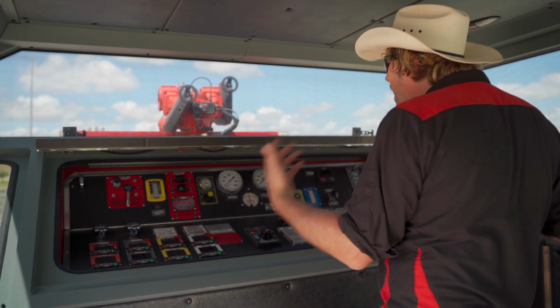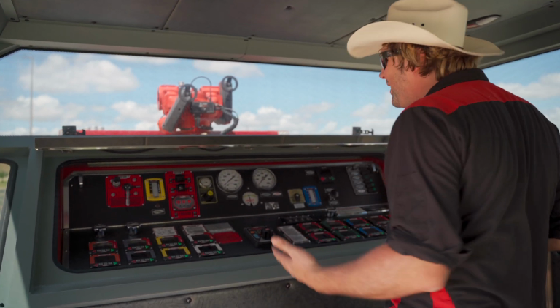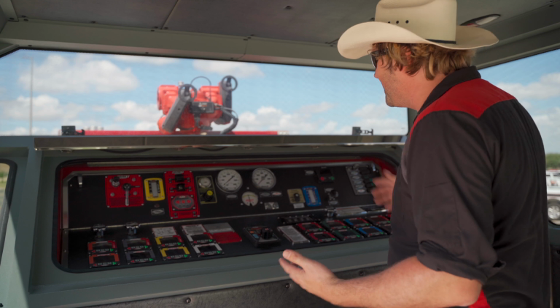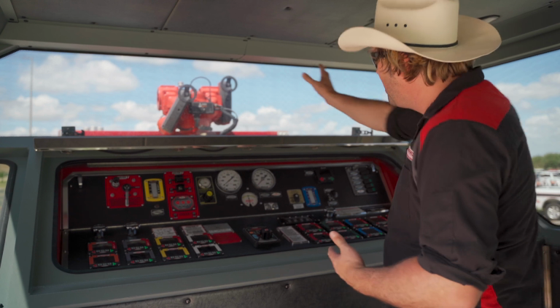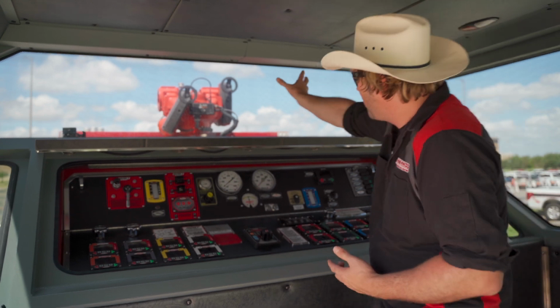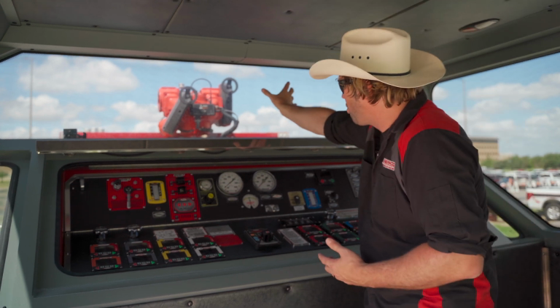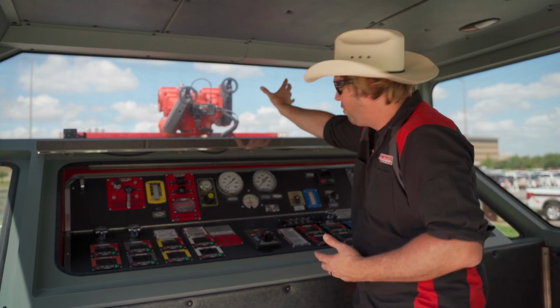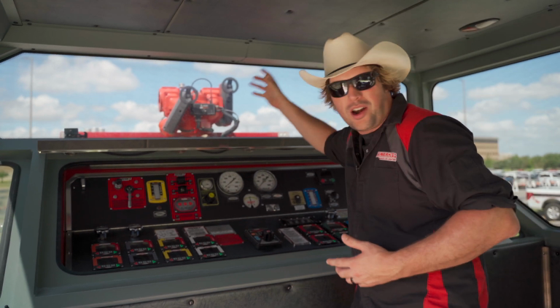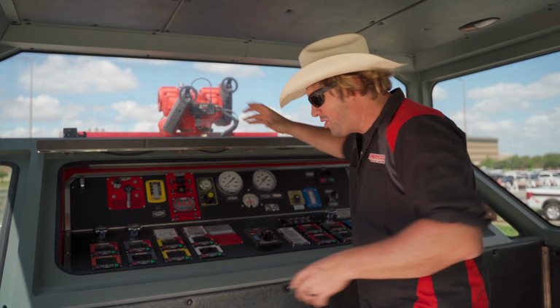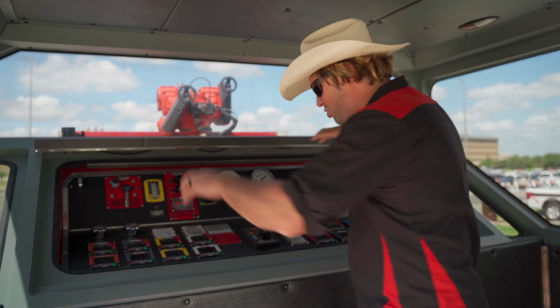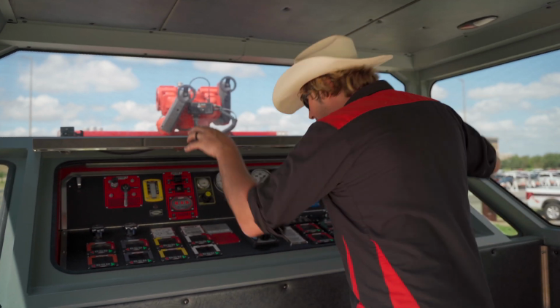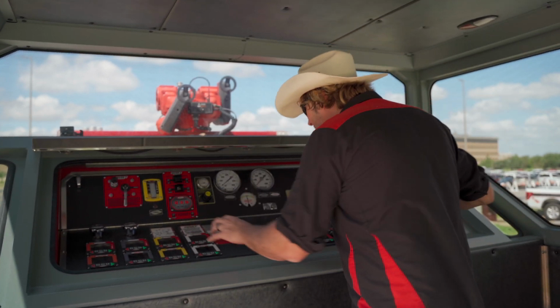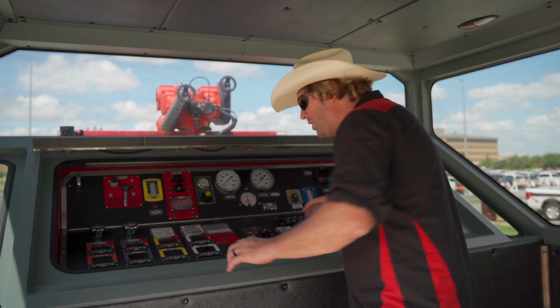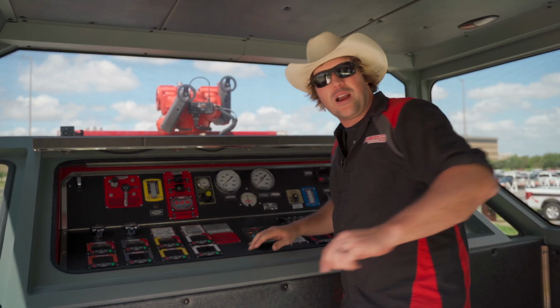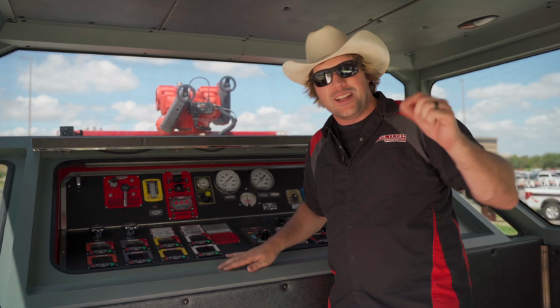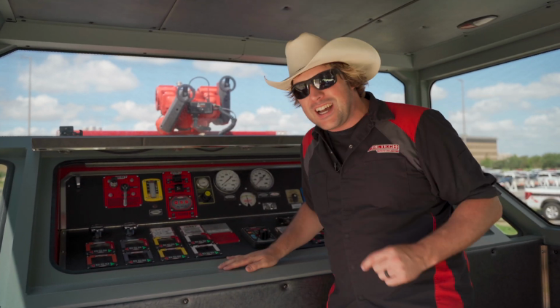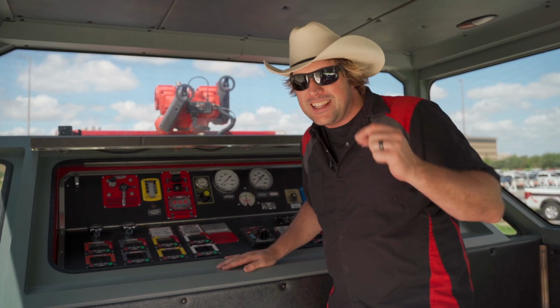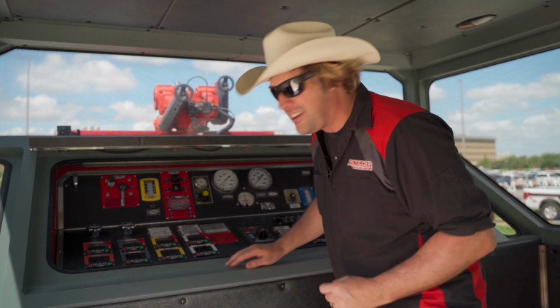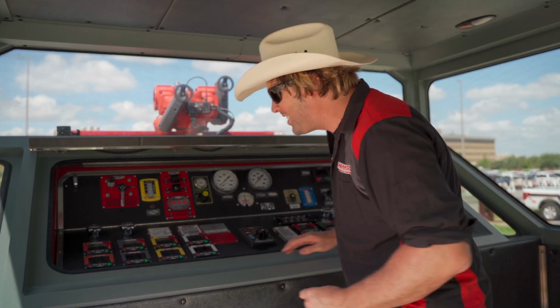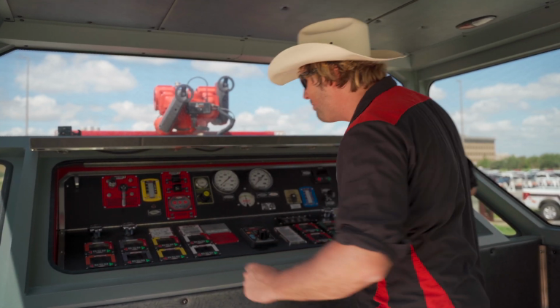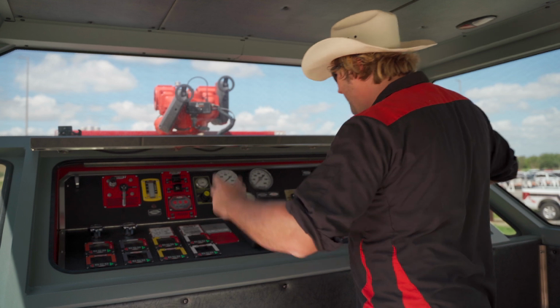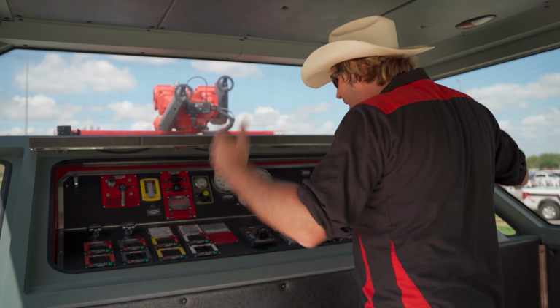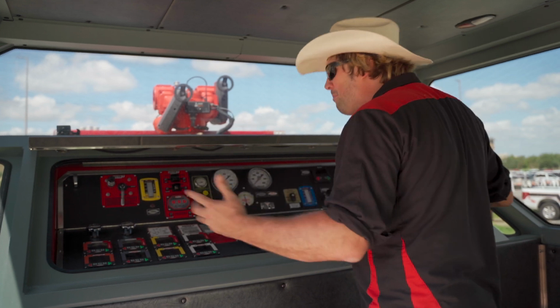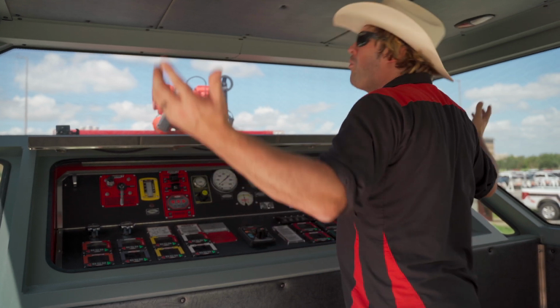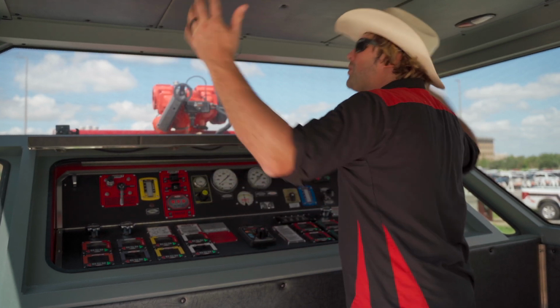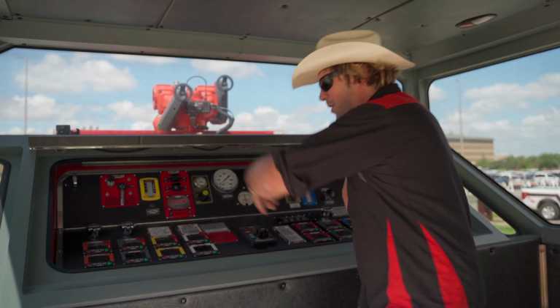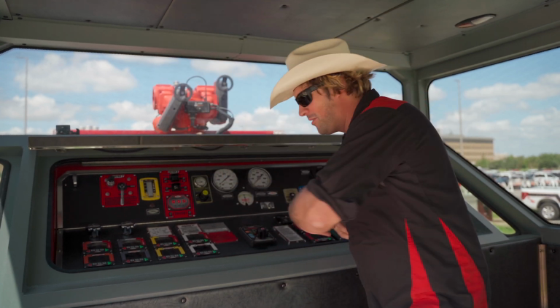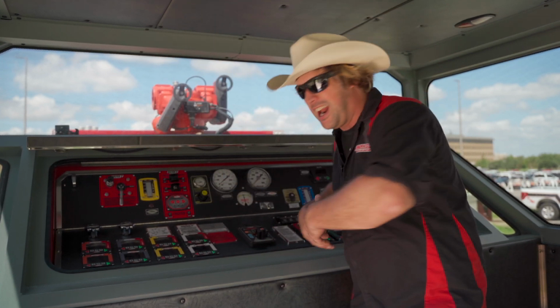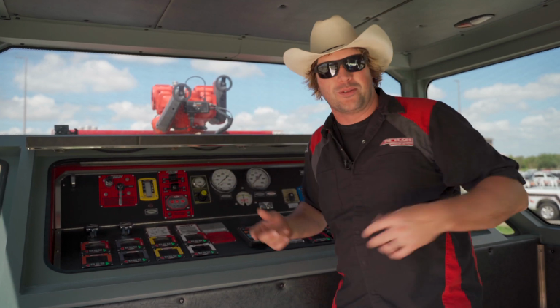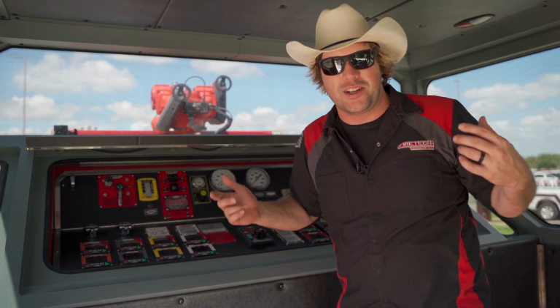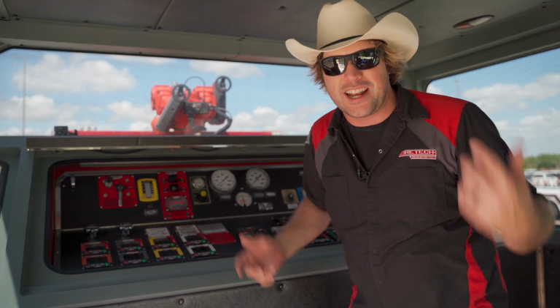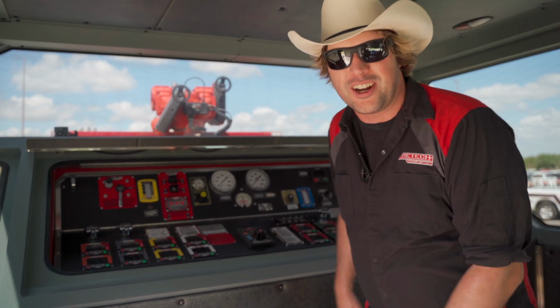You can operate this thing — you can control the monitor, you can control all the valves — right from inside in the air-conditioned cab. It's a top-mount pump with an enclosure over it, and I just thought it was so unique I had to share it.